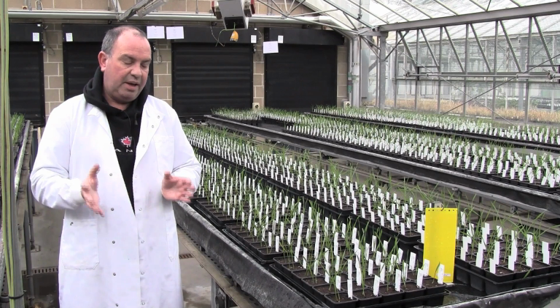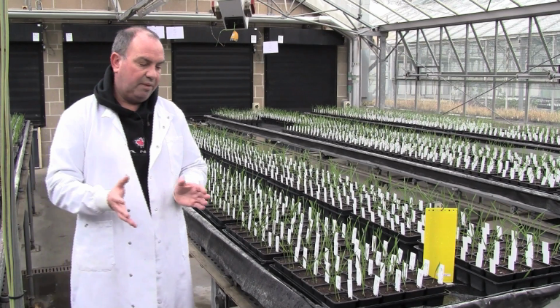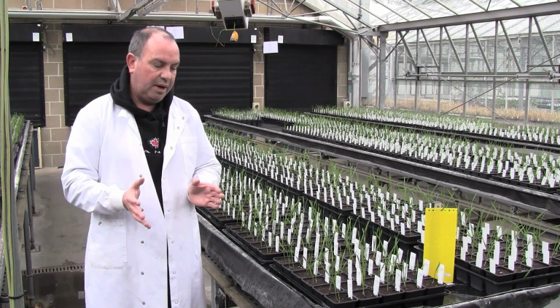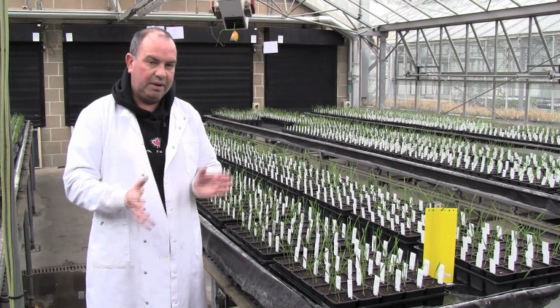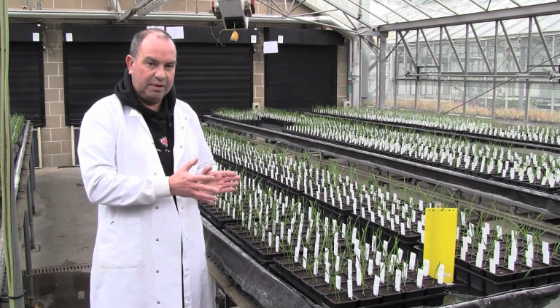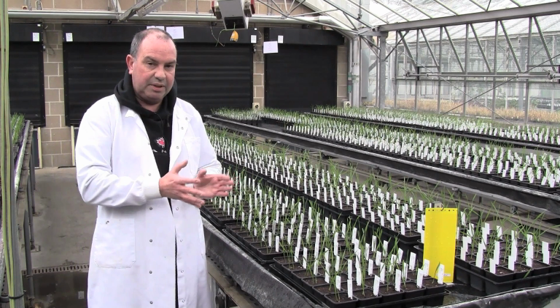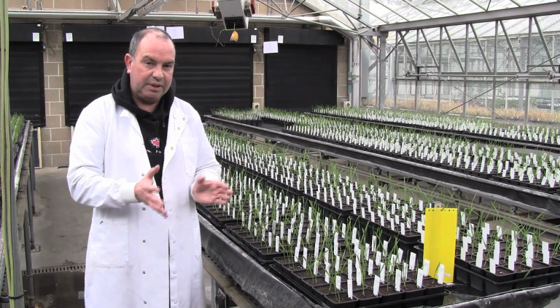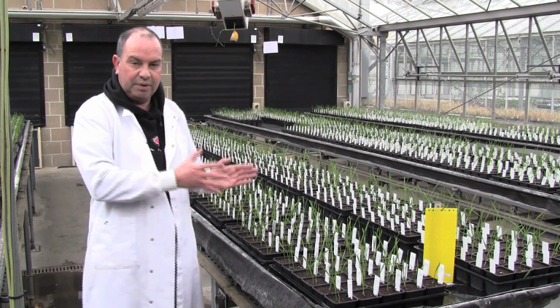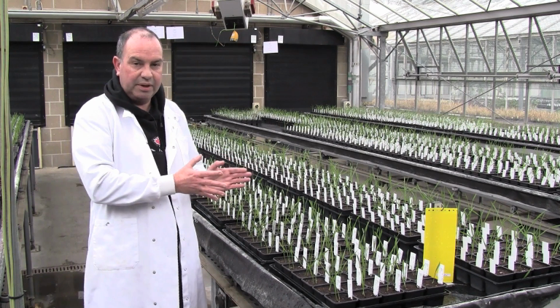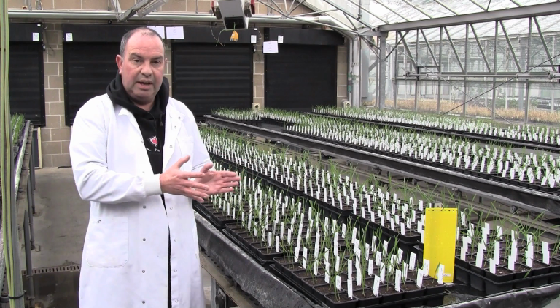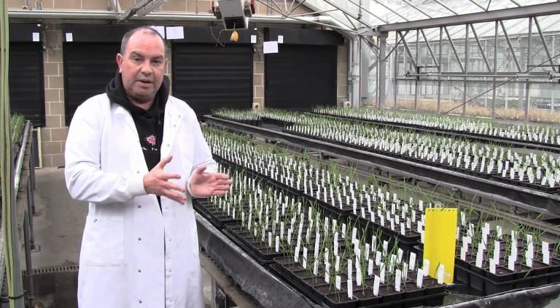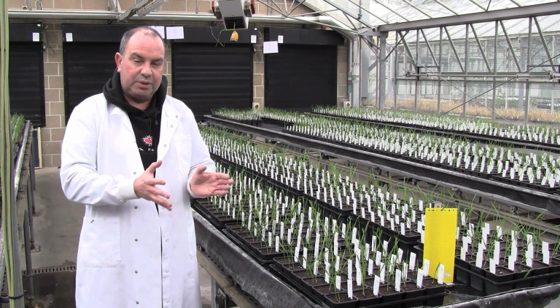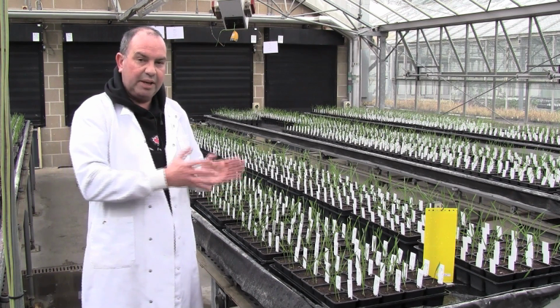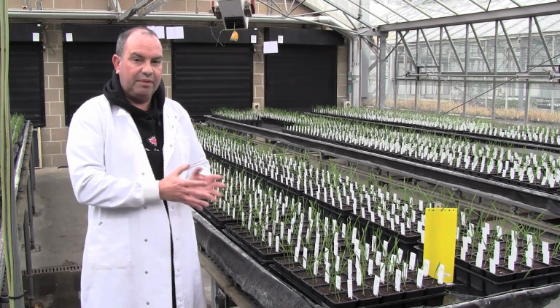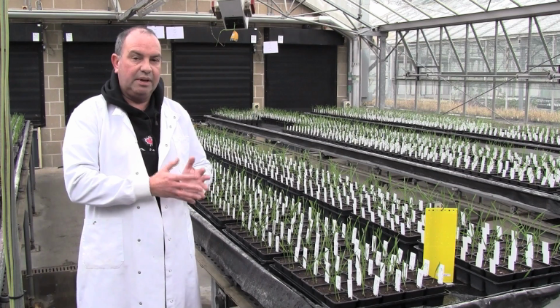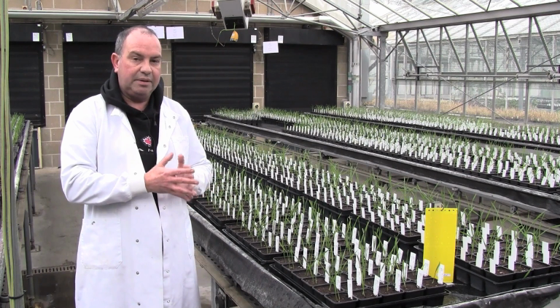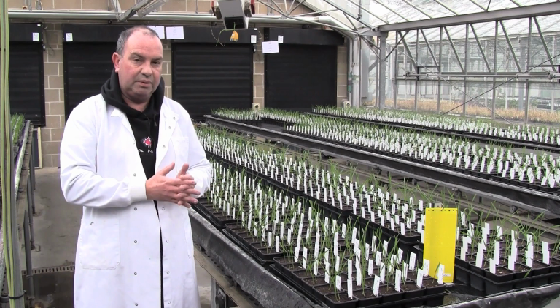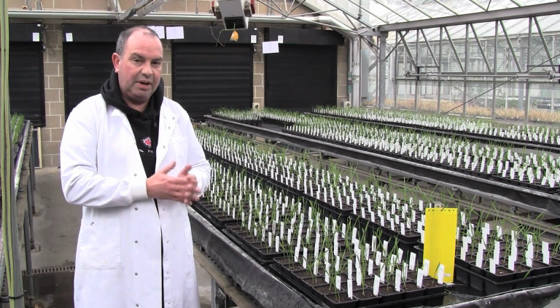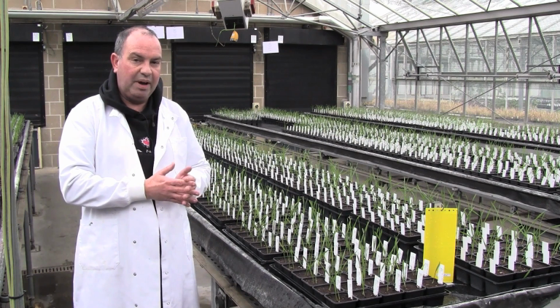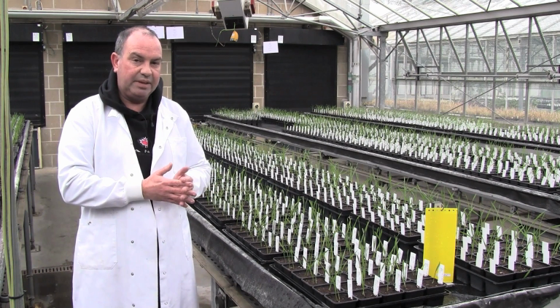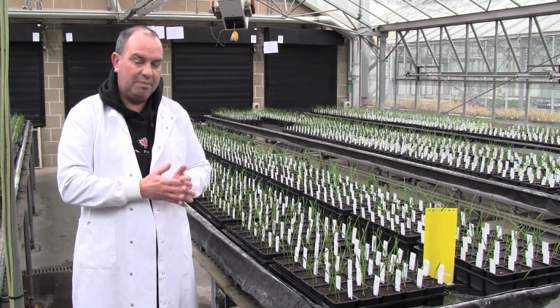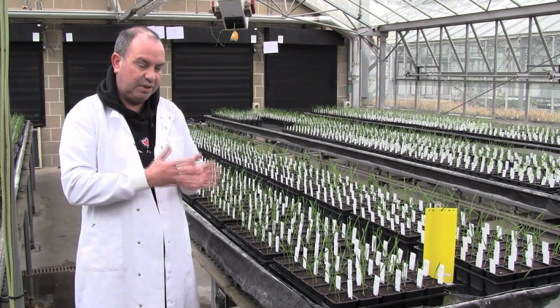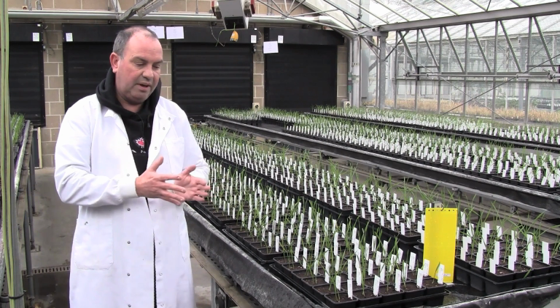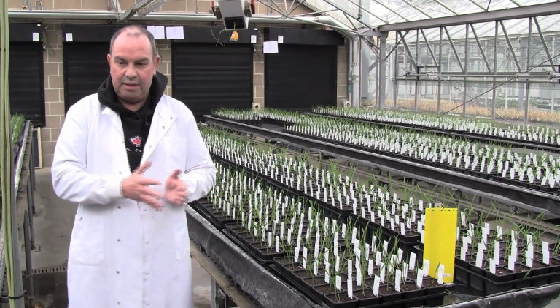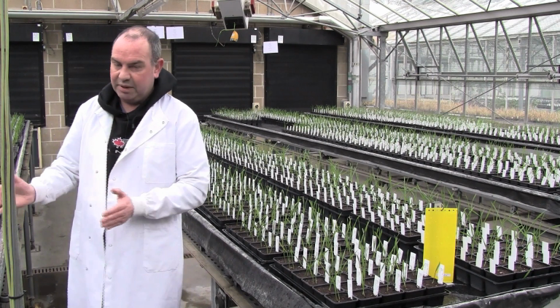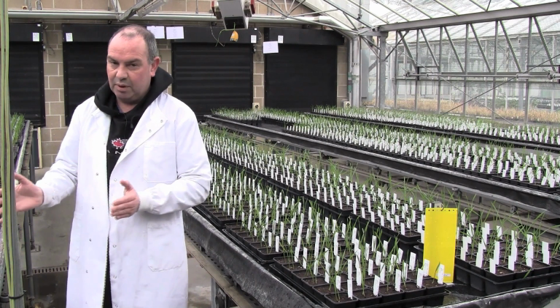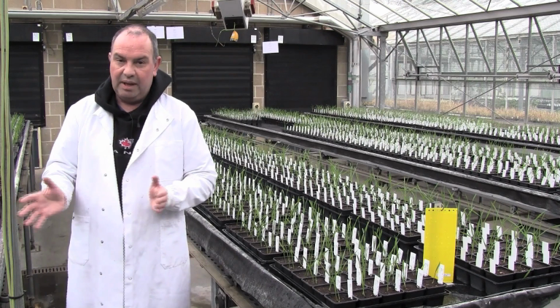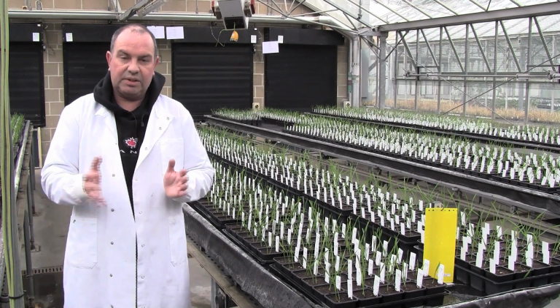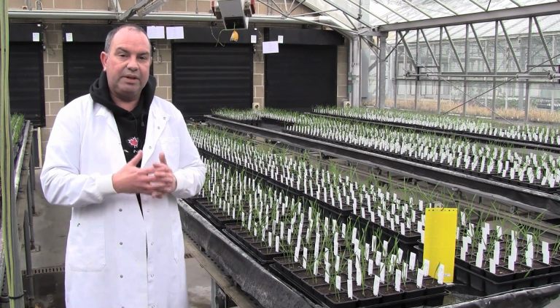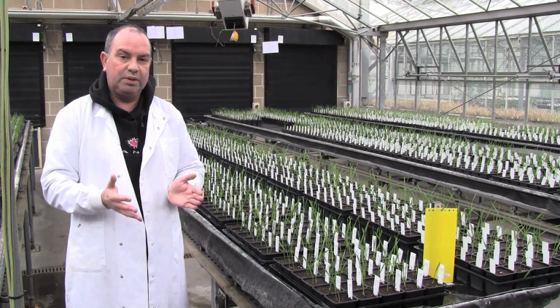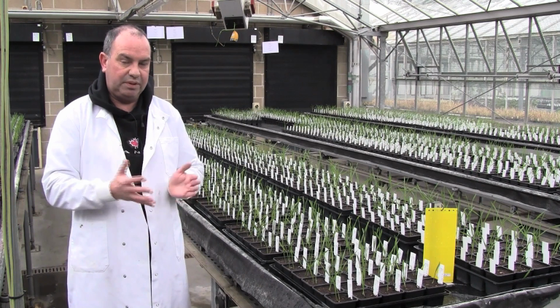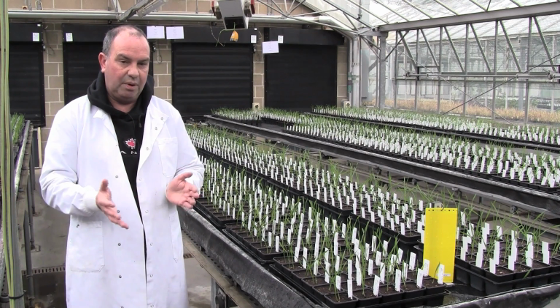If you have an earlier flowering variety planted in some of your acreage and you manage to escape some of that difficult period by having it harvested earlier than the remainder of the crop, then that's kind of an insurance policy for the grower.